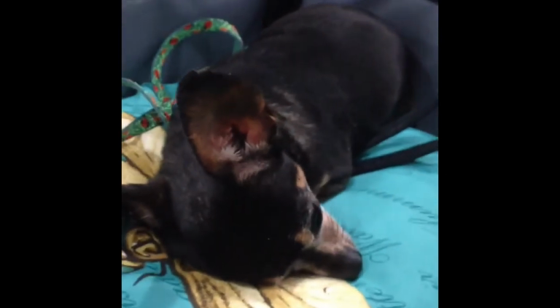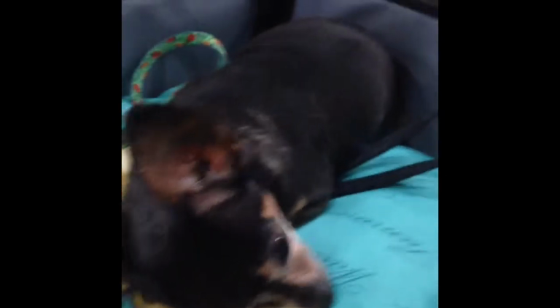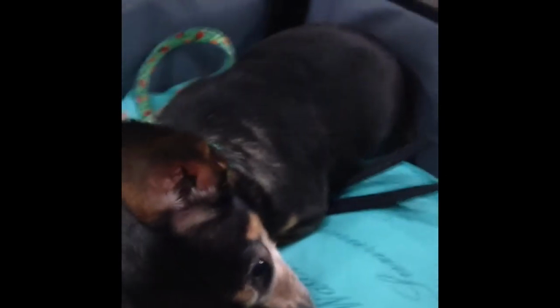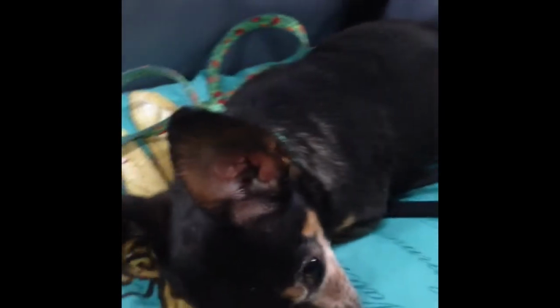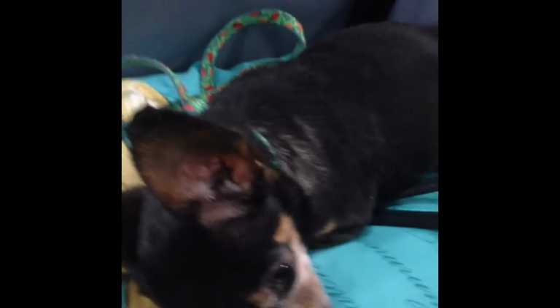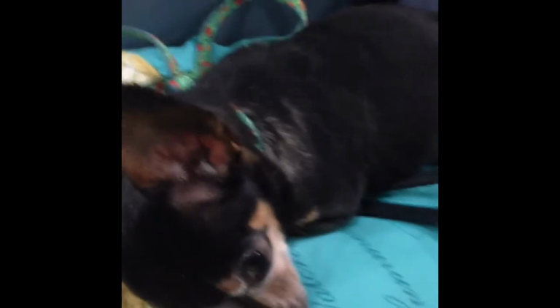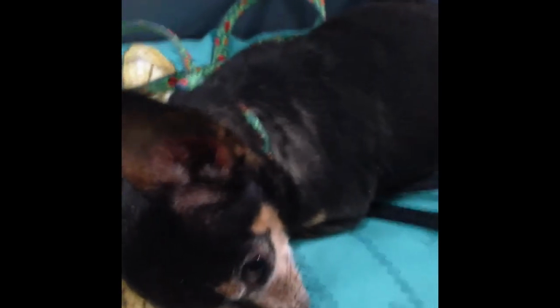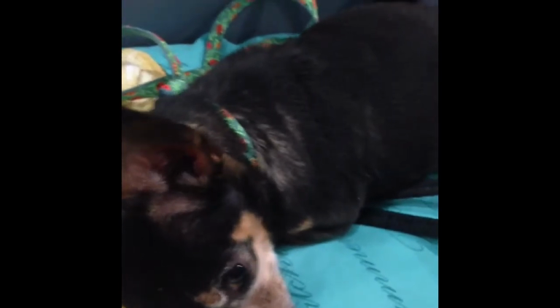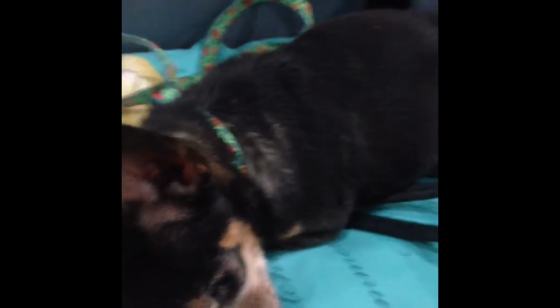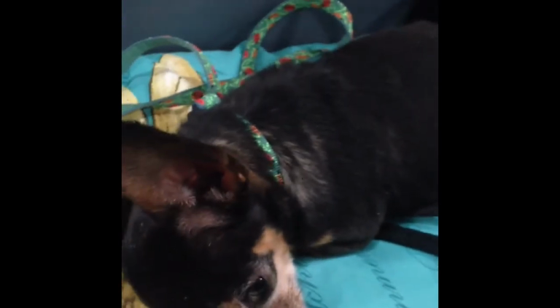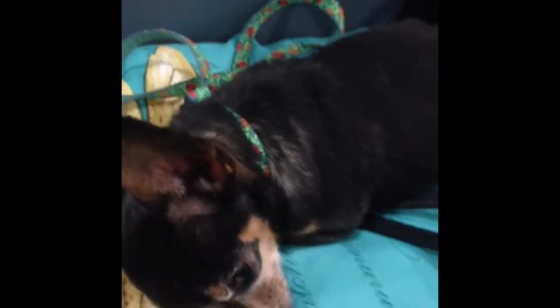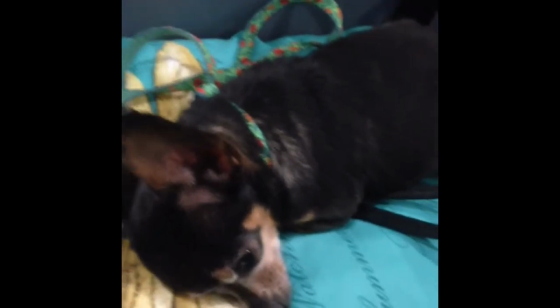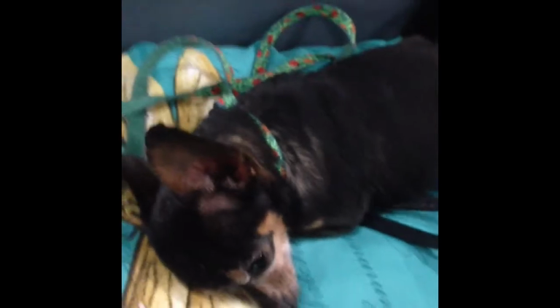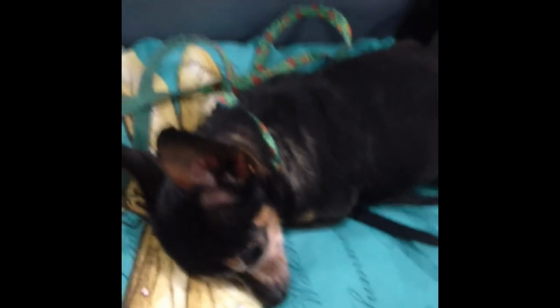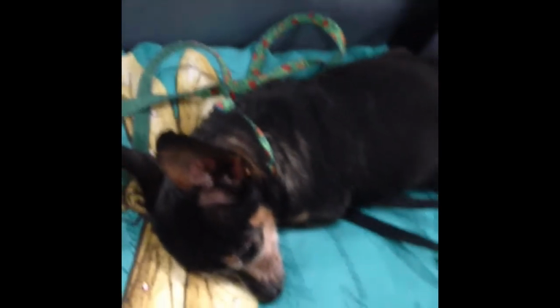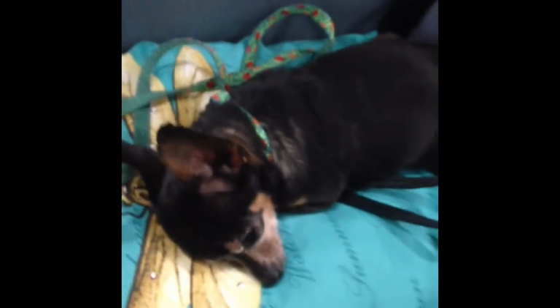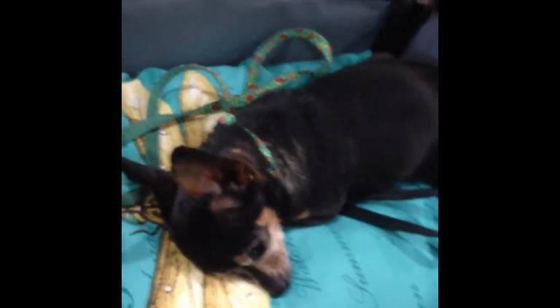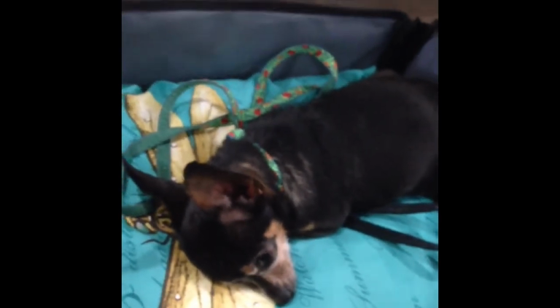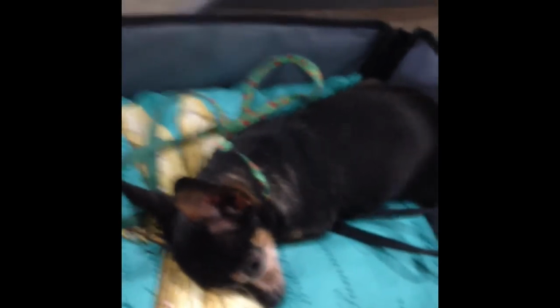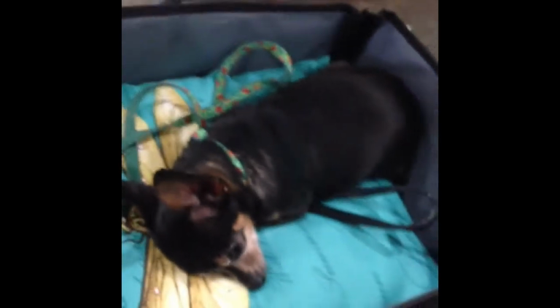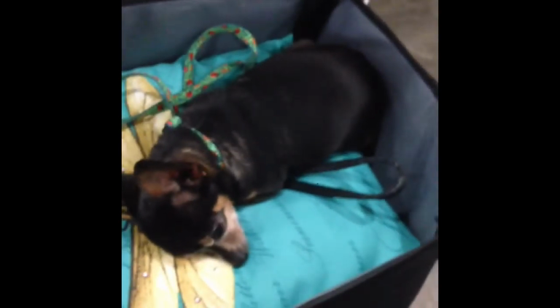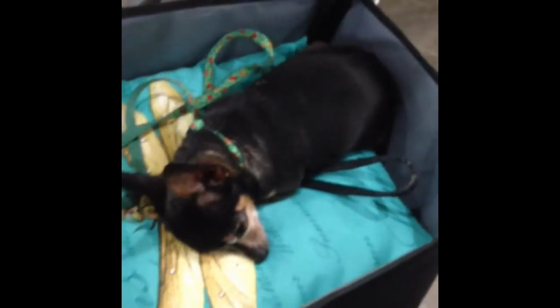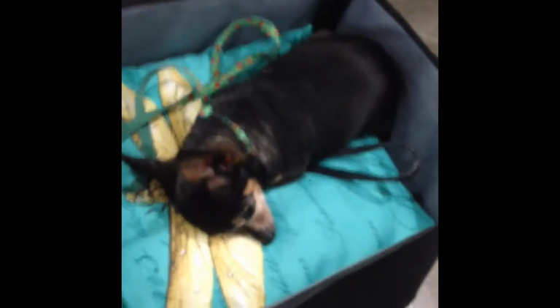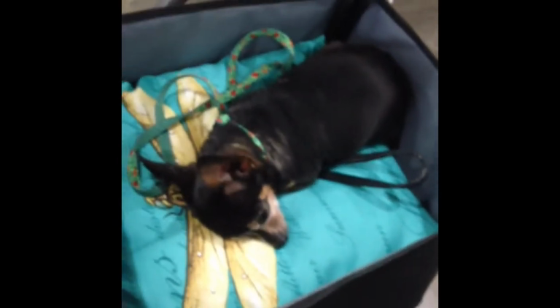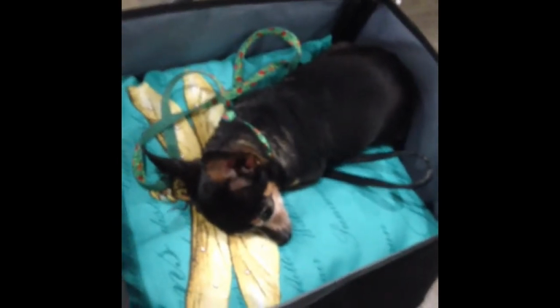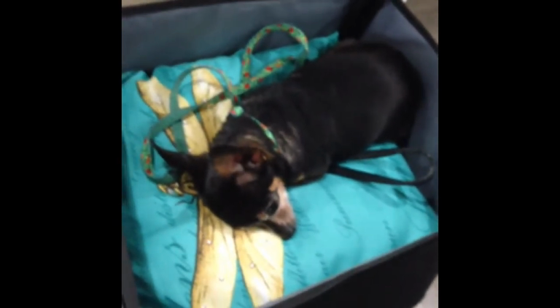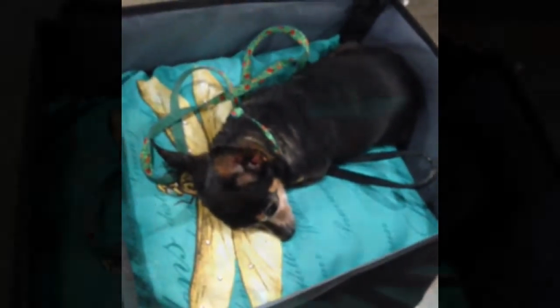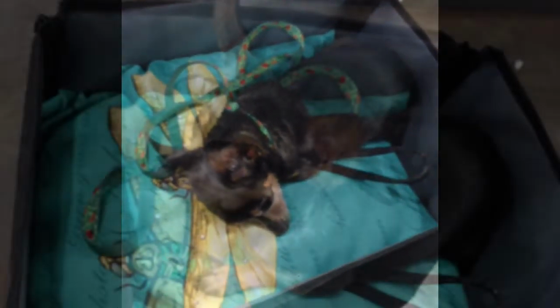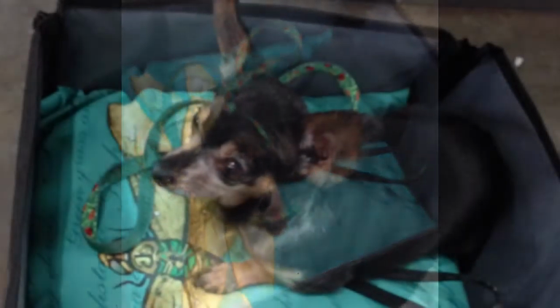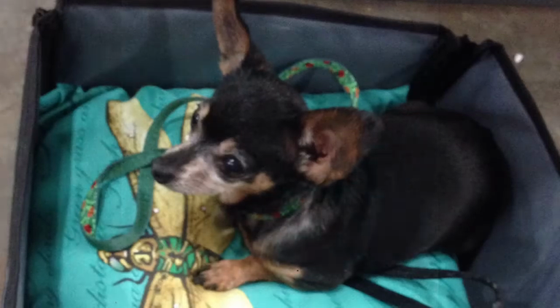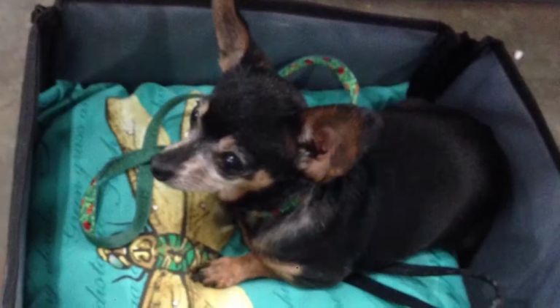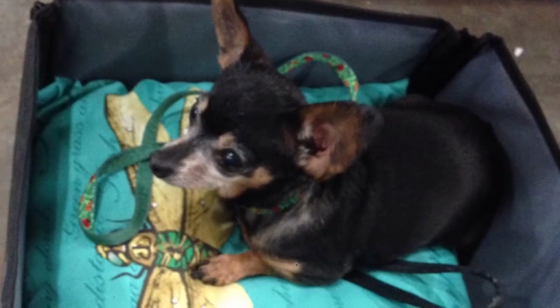I came across this pet car seat on Amazon from Unique Pets. It has zippers on all four corners, it's easy to assemble, and it's collapsible.